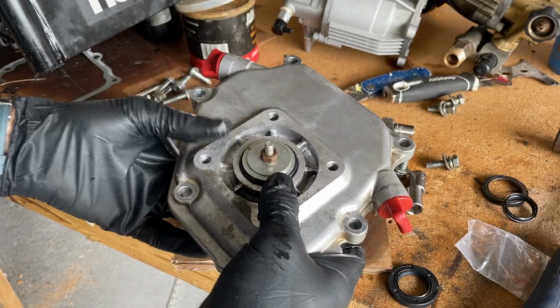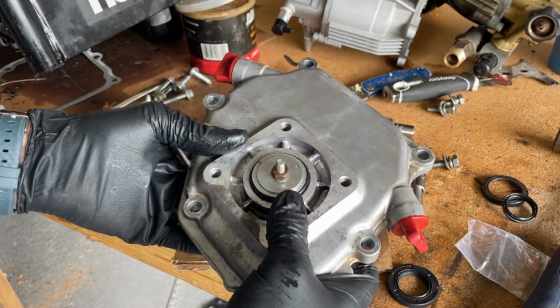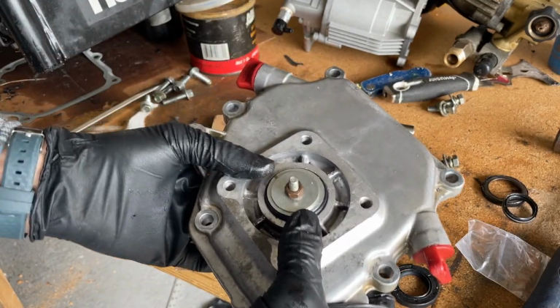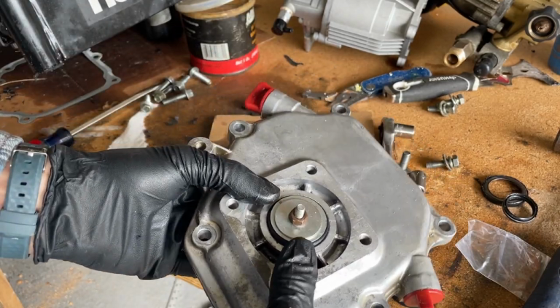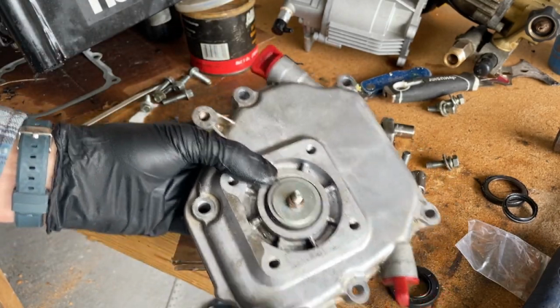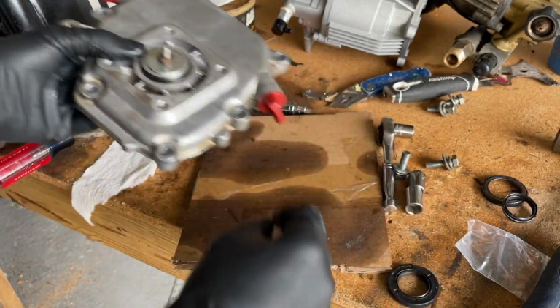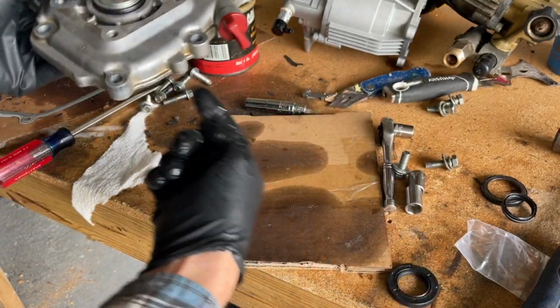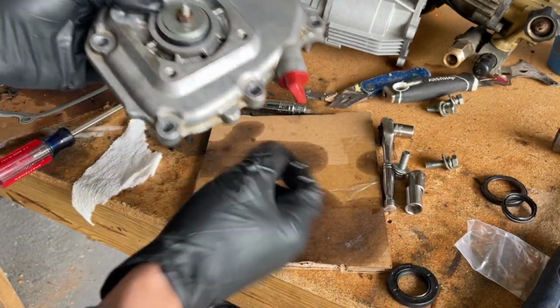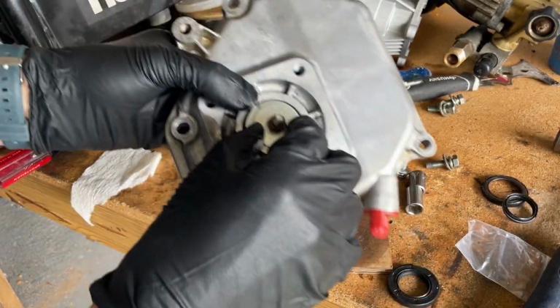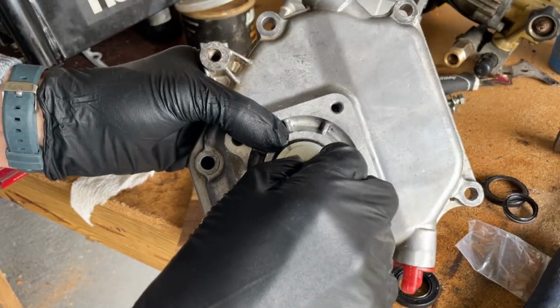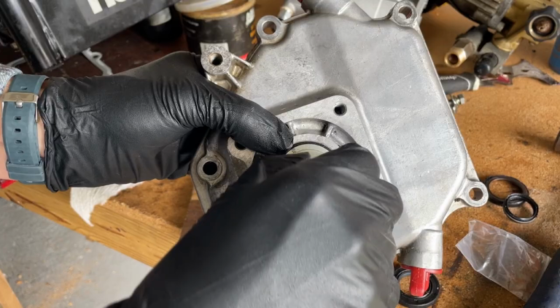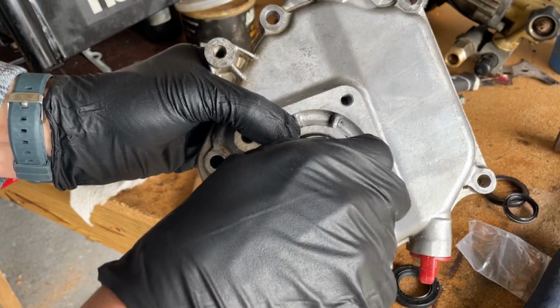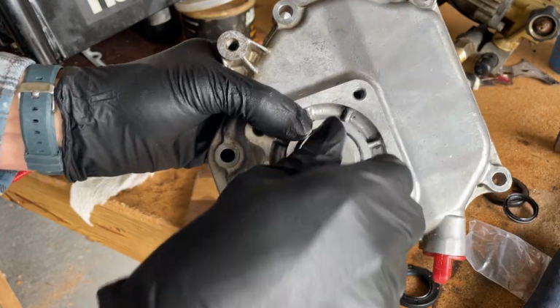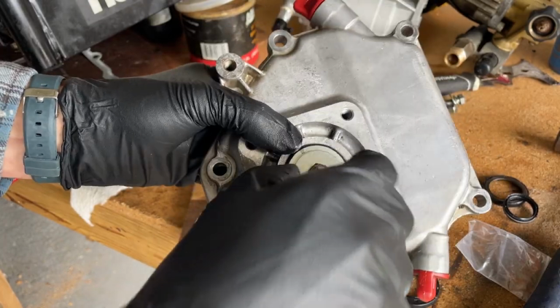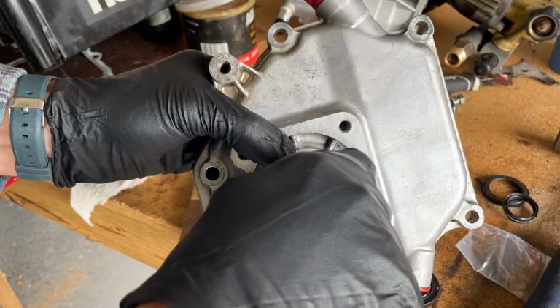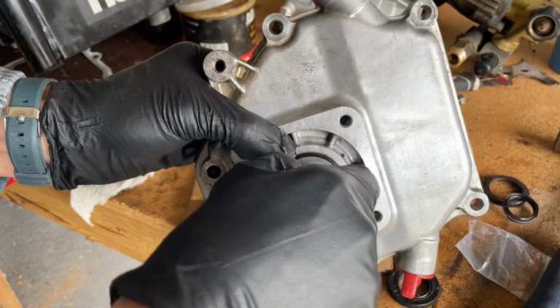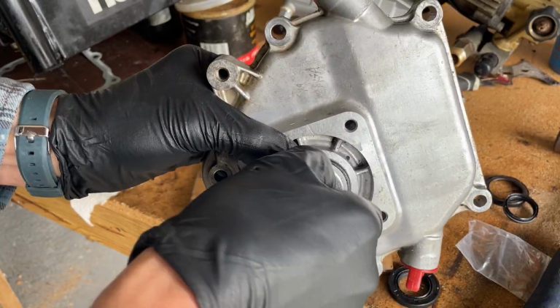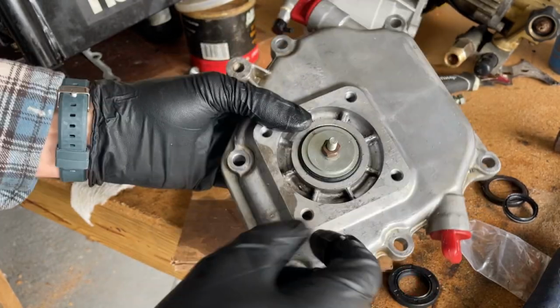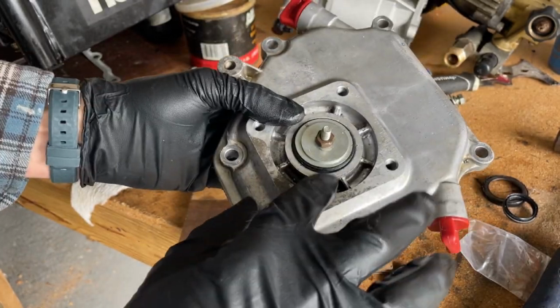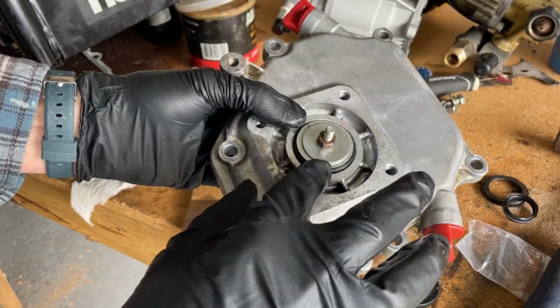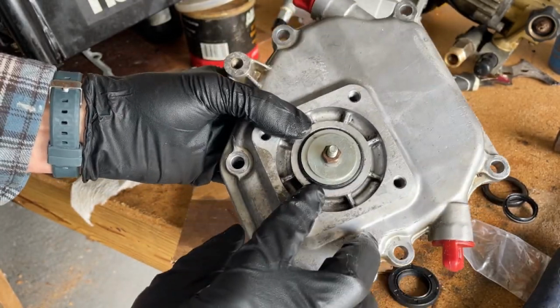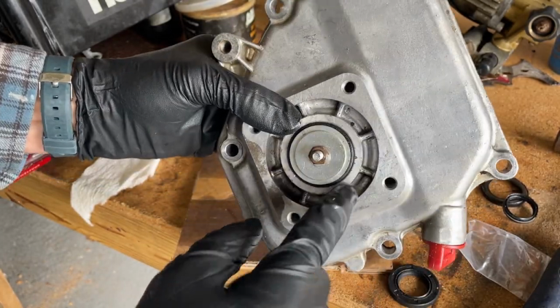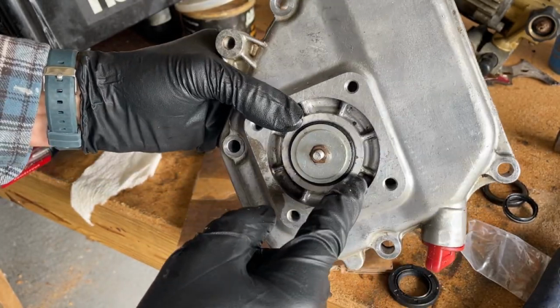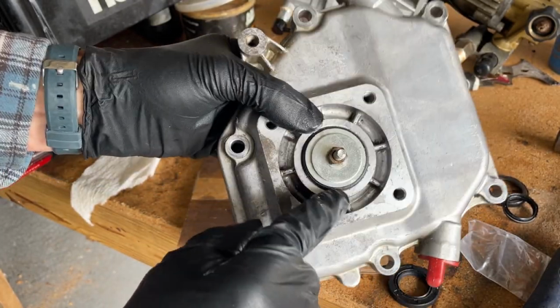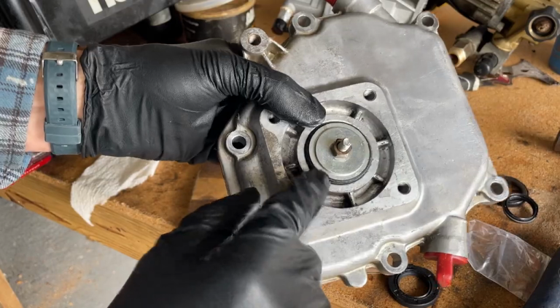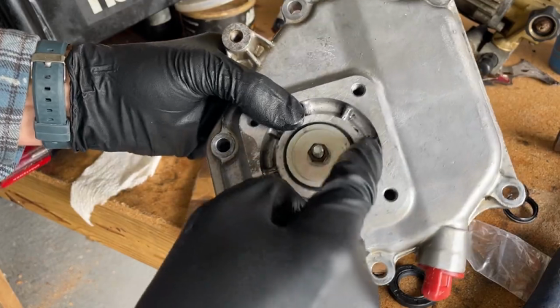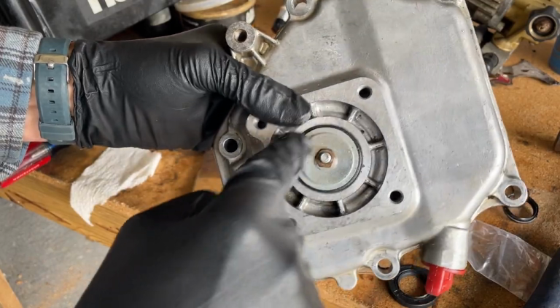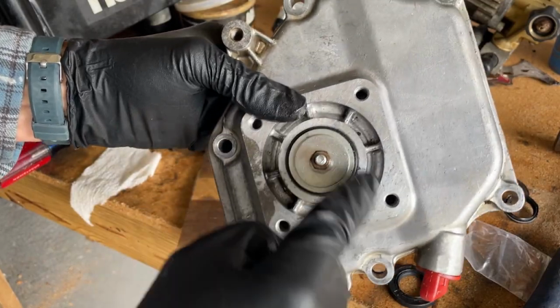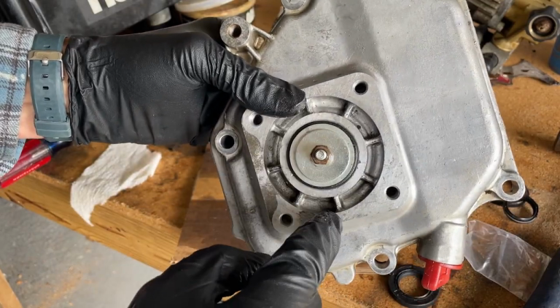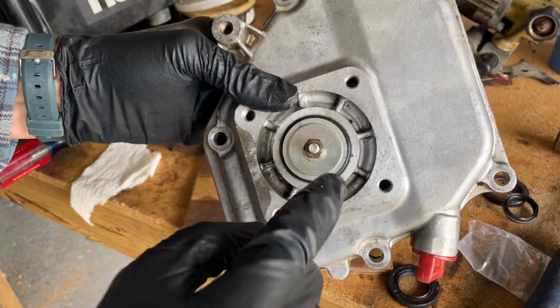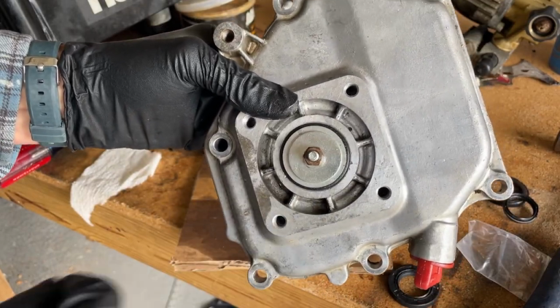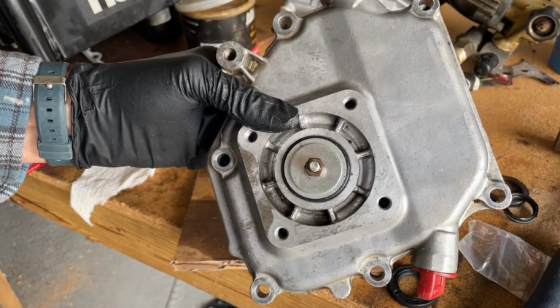I'm going to hold it on the bottom, tighten it up top, and slowly work this oil seal down in there. If you haven't already lubricated this with some oil, go ahead and do that.